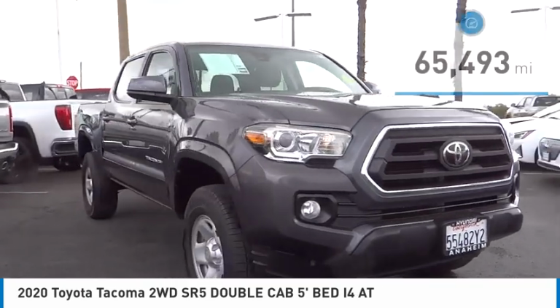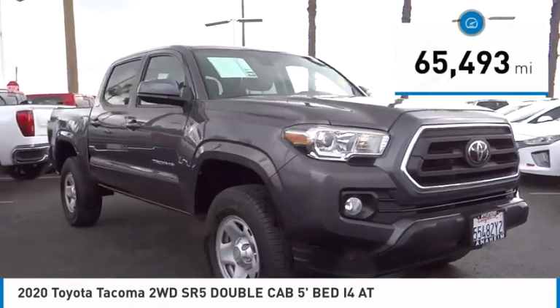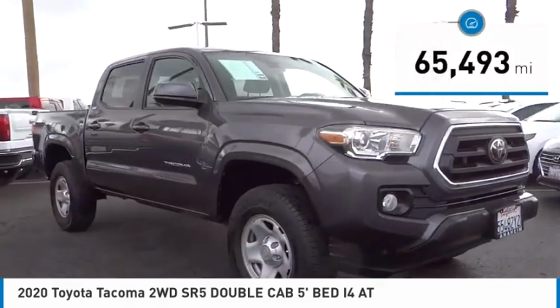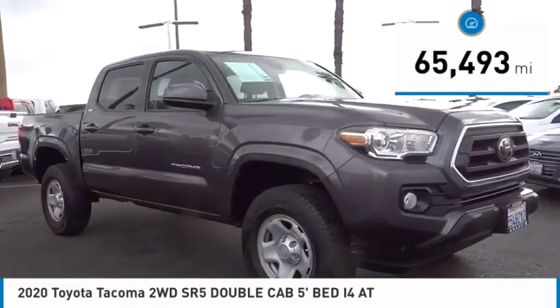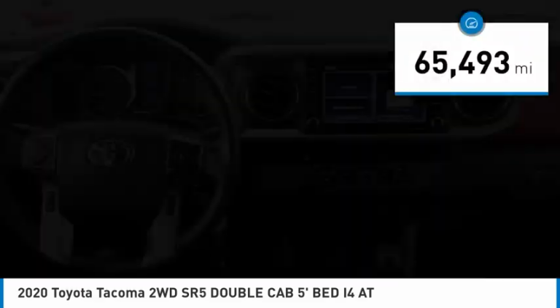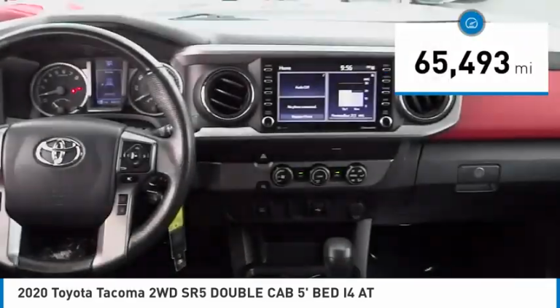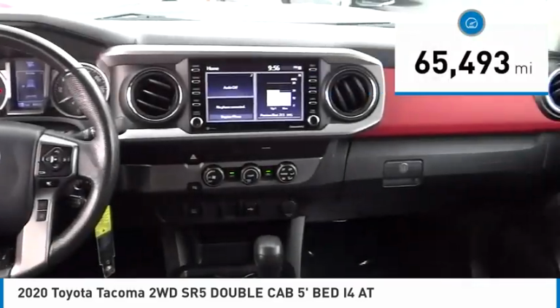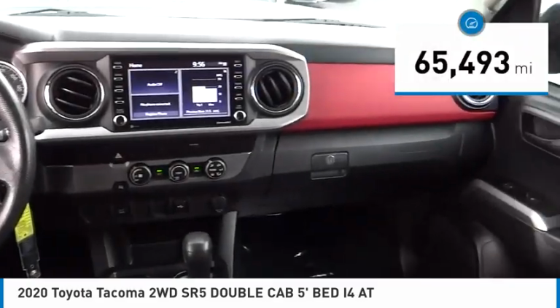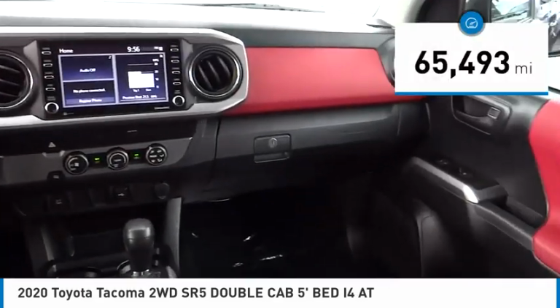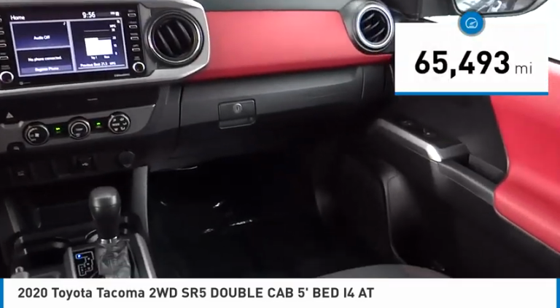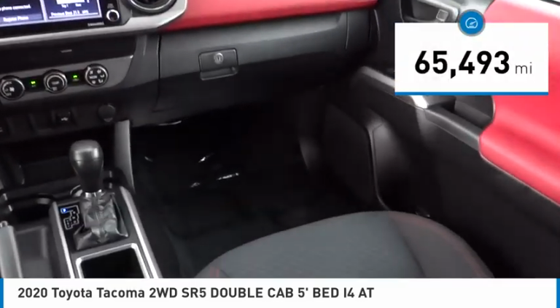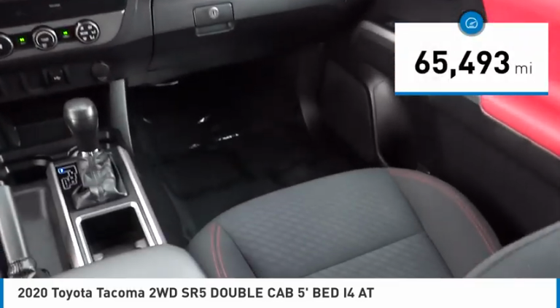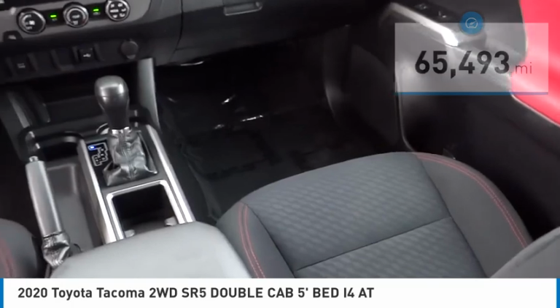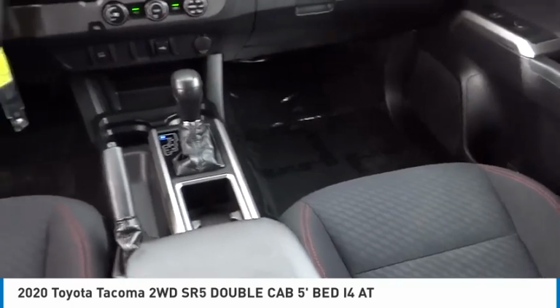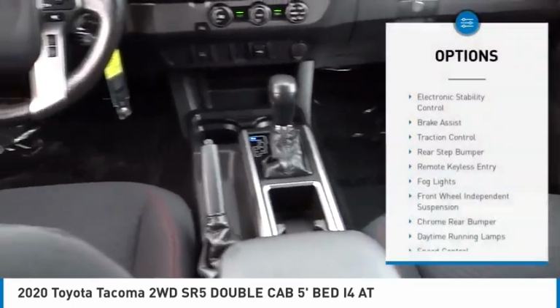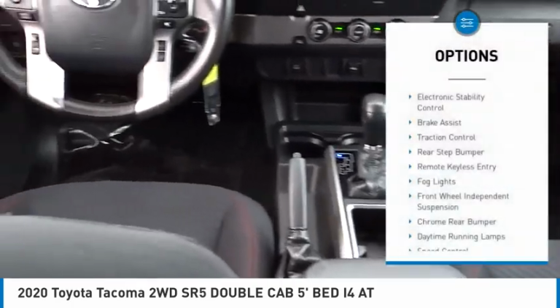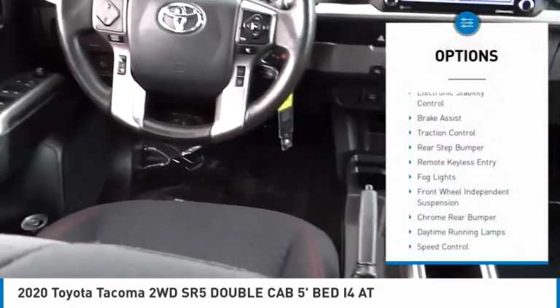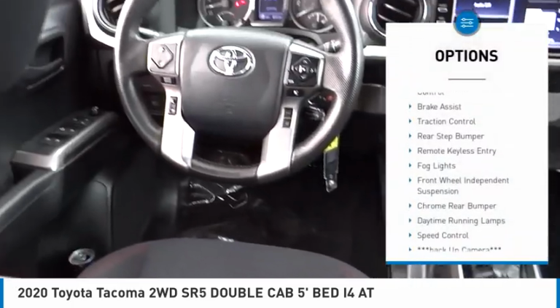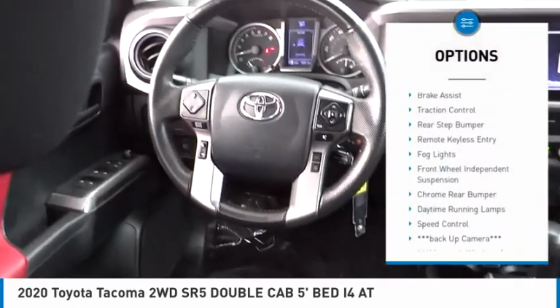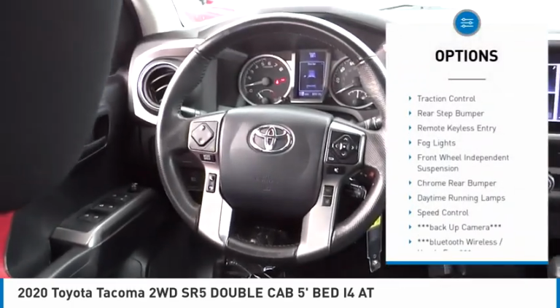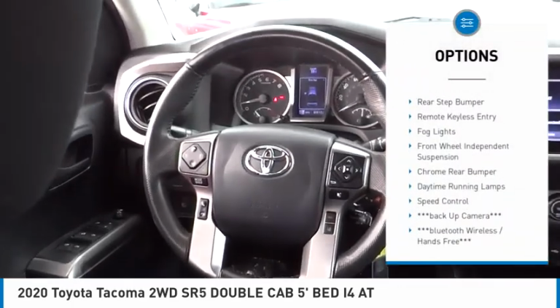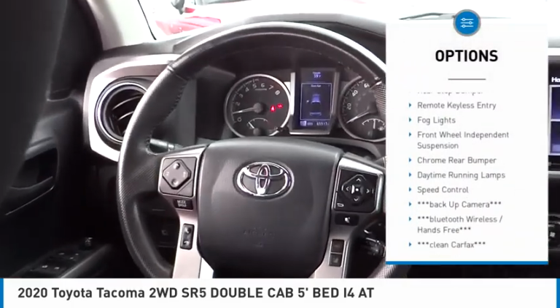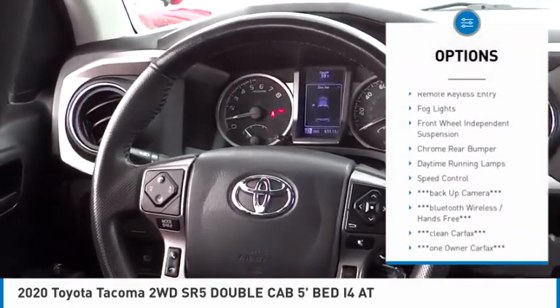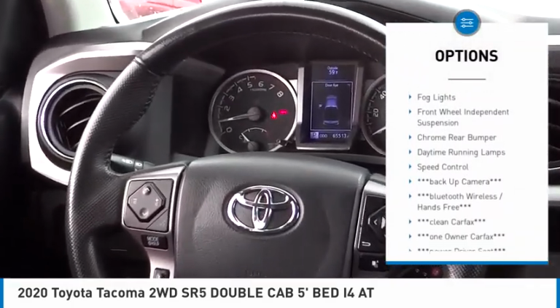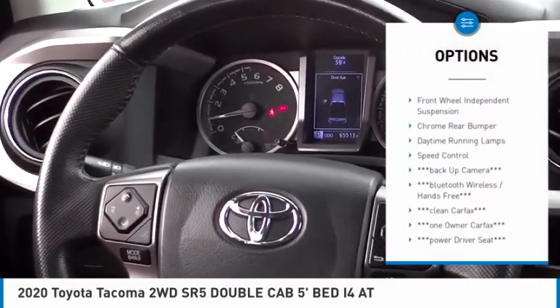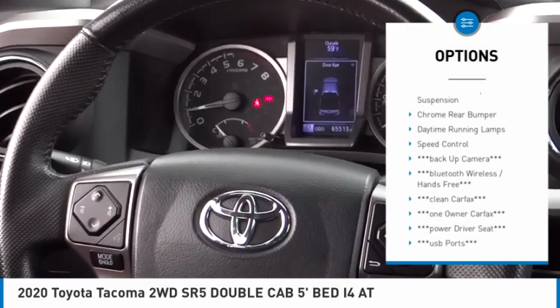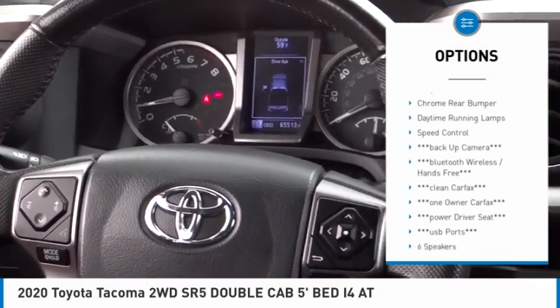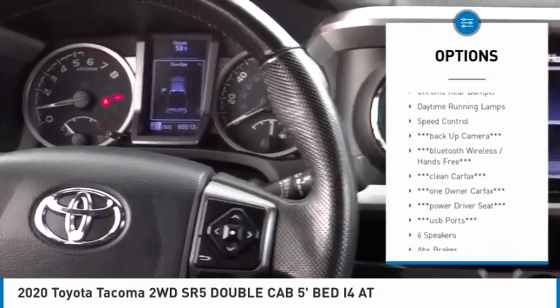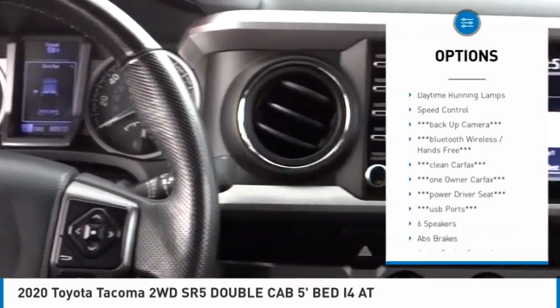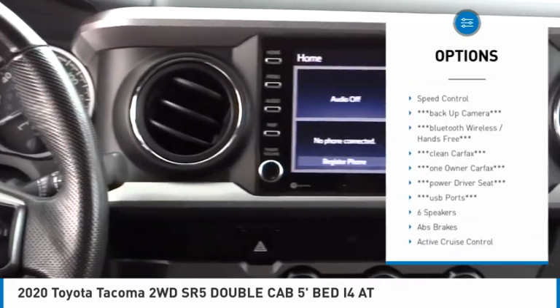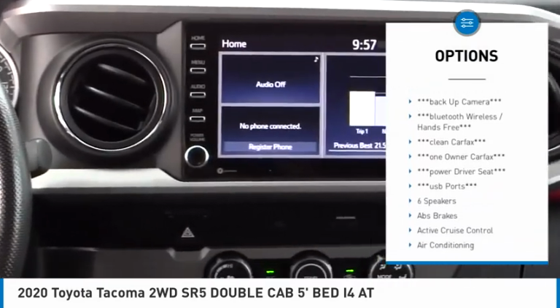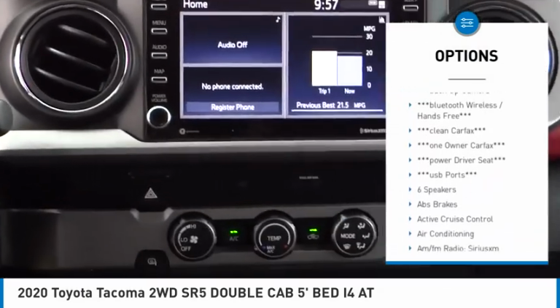This vehicle has less than 70,000 miles. Here are some of this vehicle's great options: electronic stability control, brake assist, traction control, rear step bumper, and remote keyless entry.